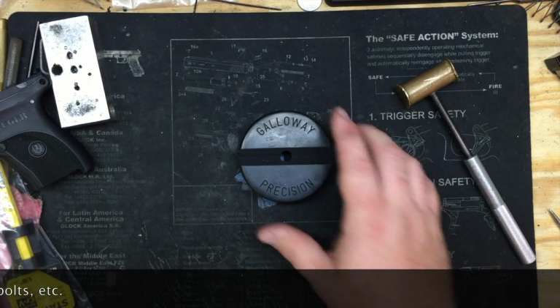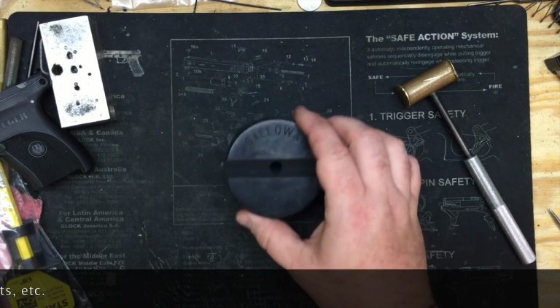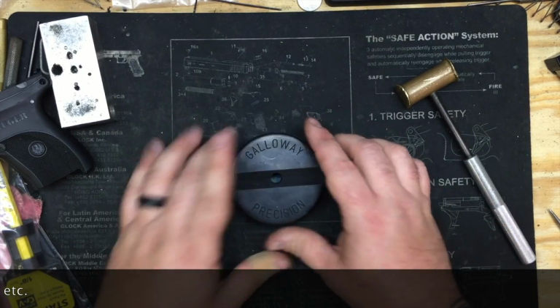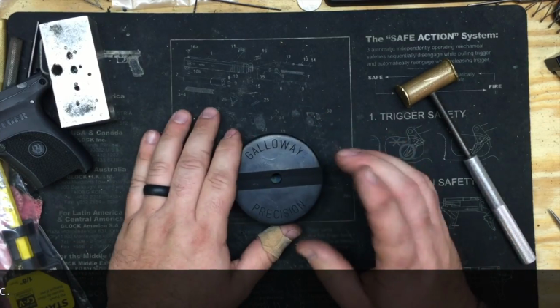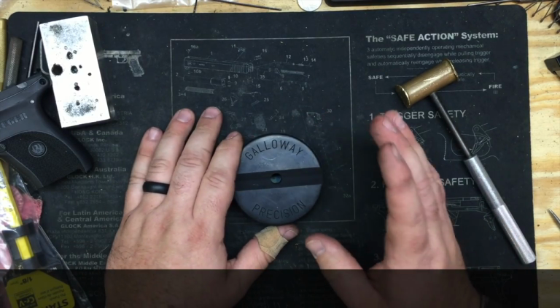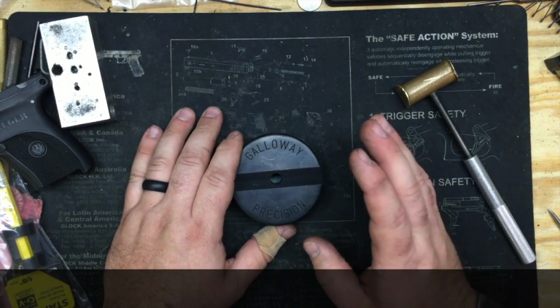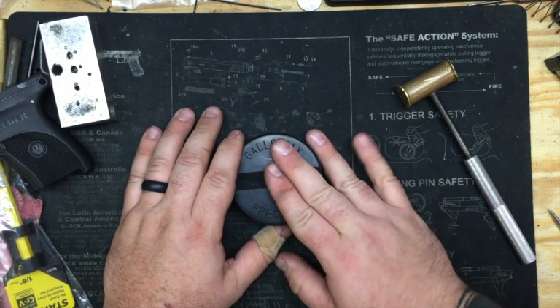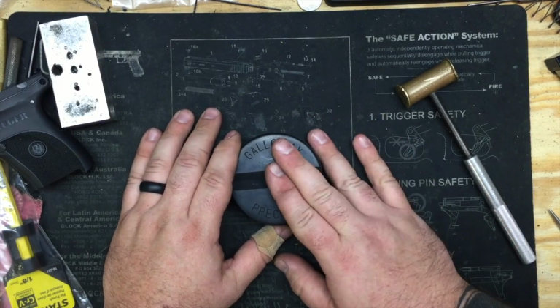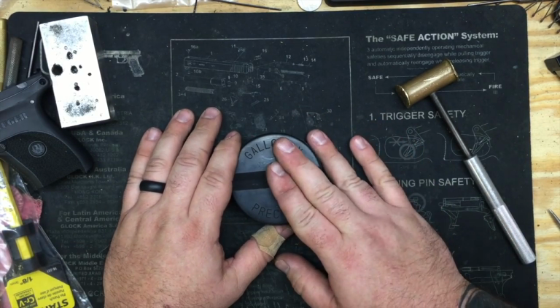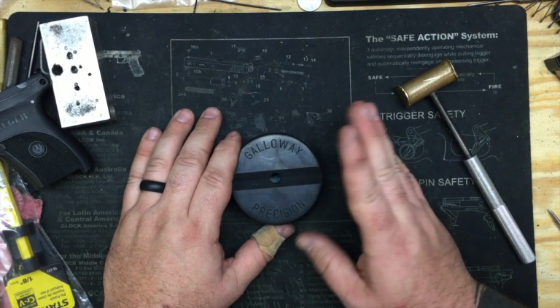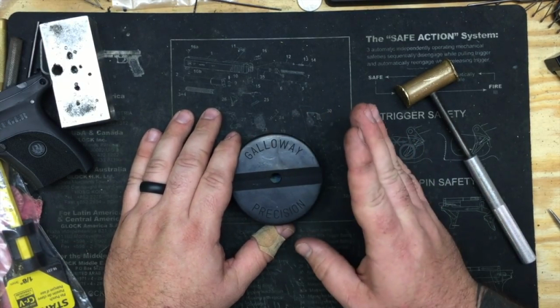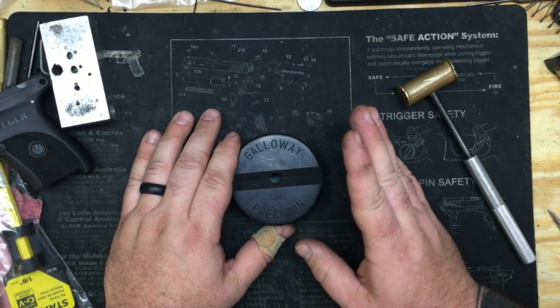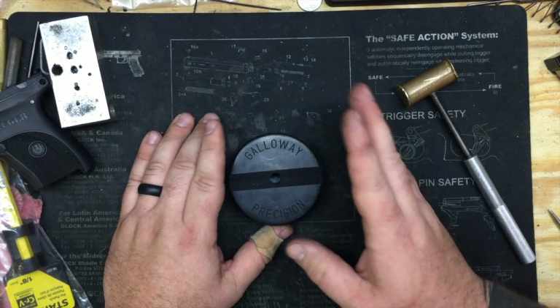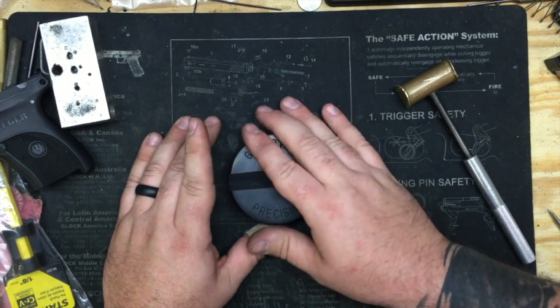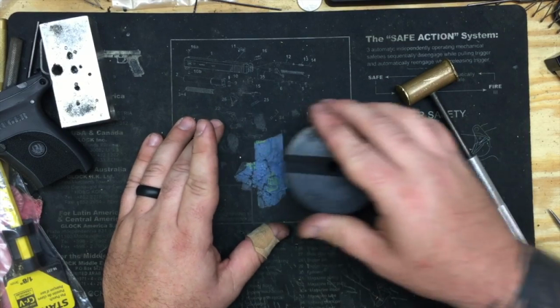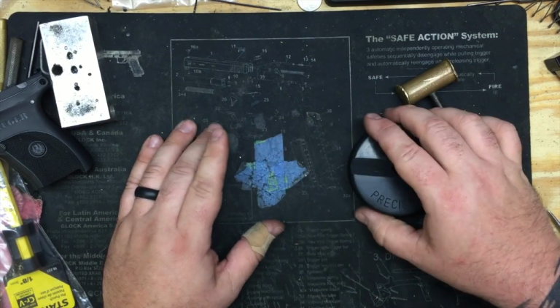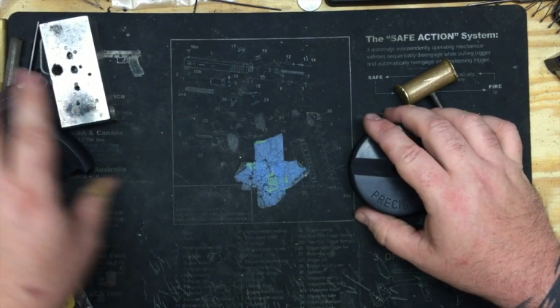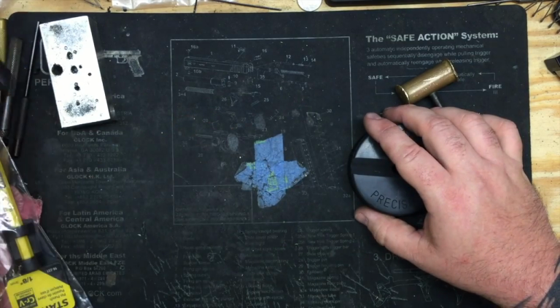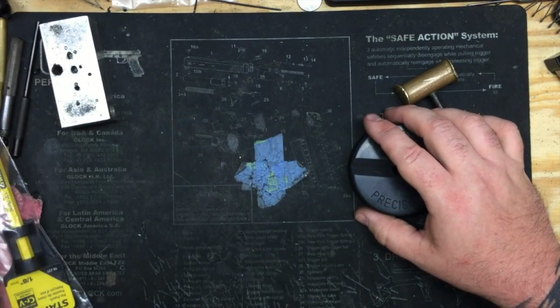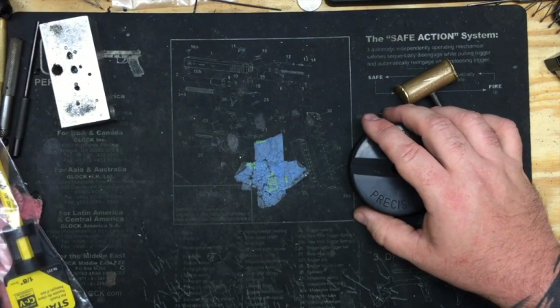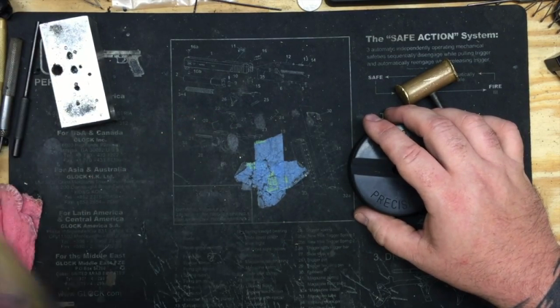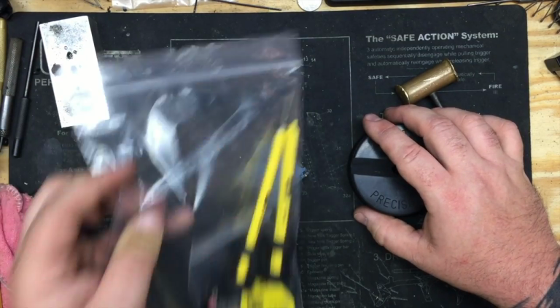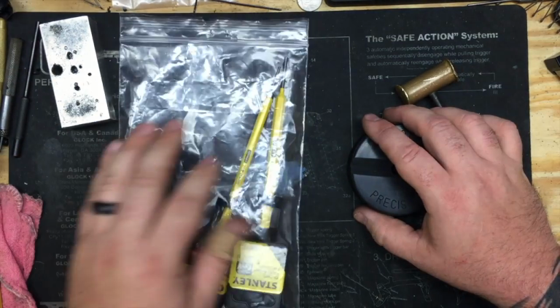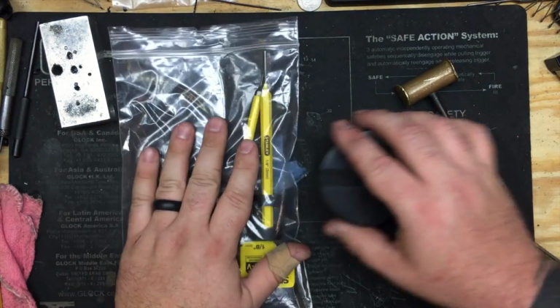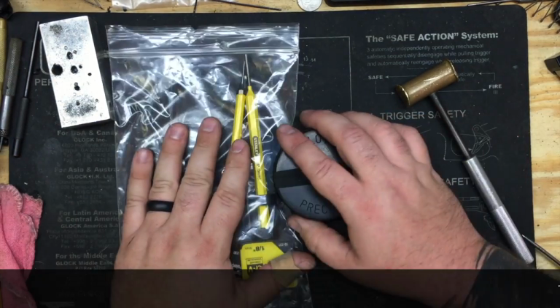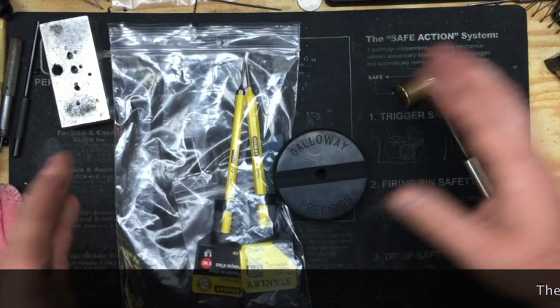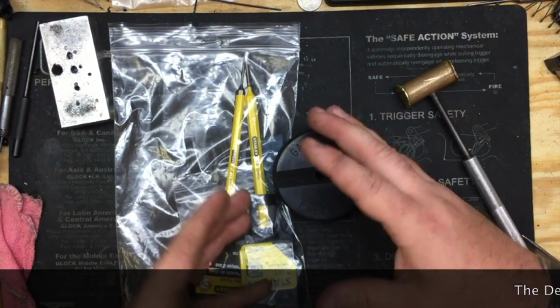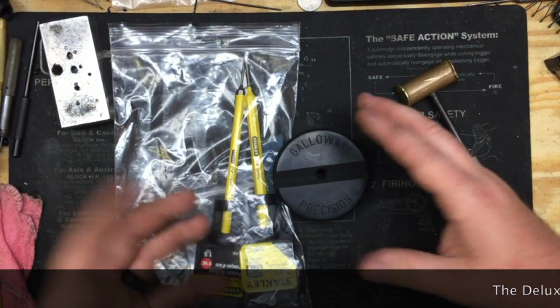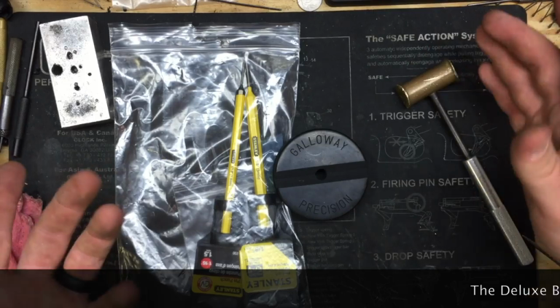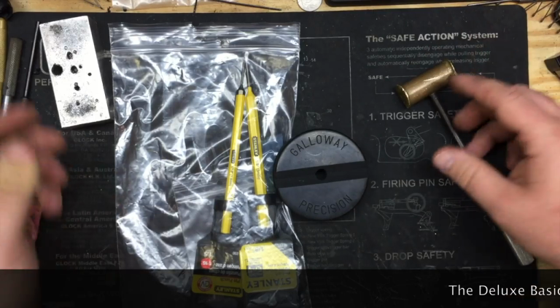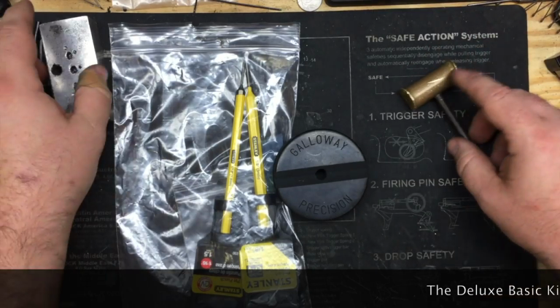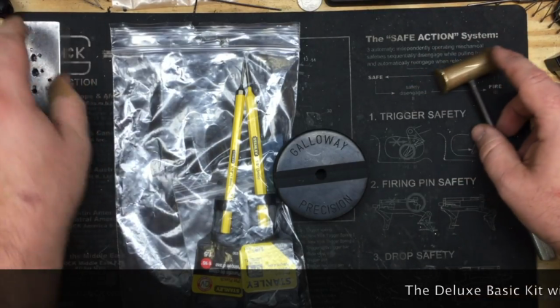The bench block will be up on the website within the next couple of days. It'll be sold separately and also with the basic toolkit as a complete kit, which will save you a couple bucks when bought together instead of separately.